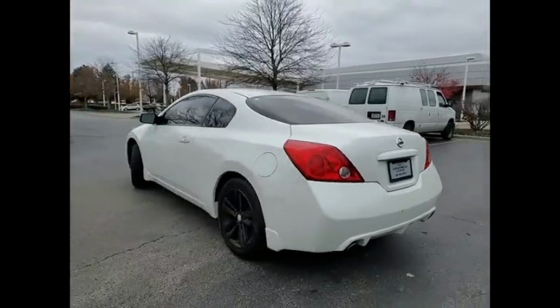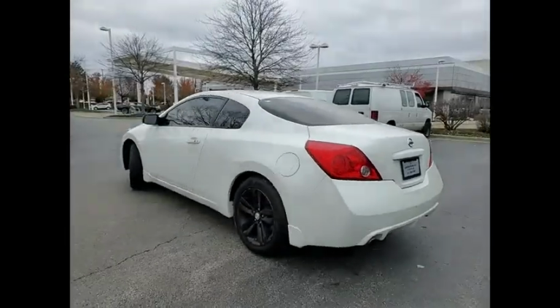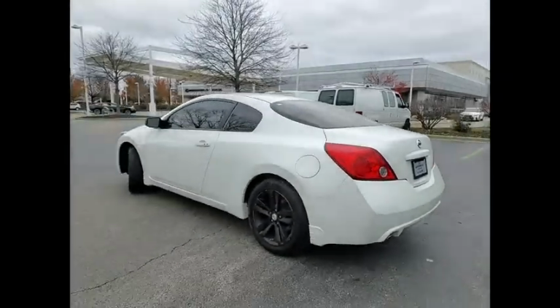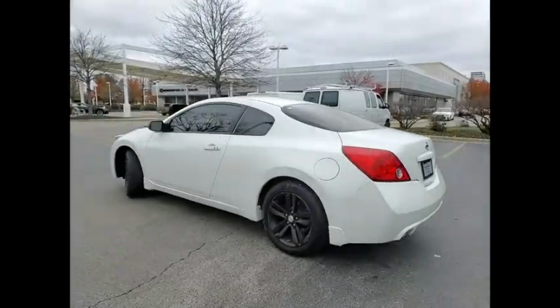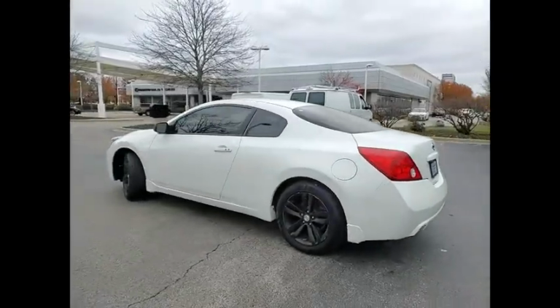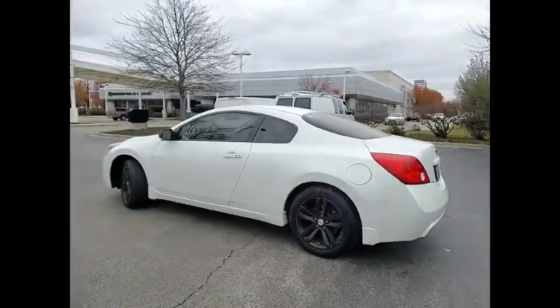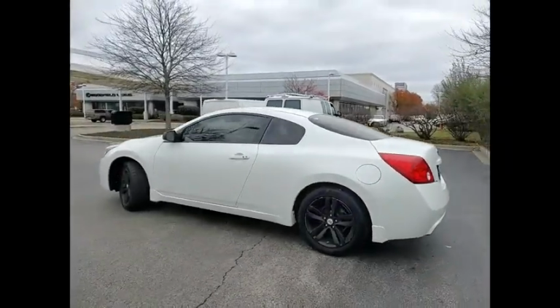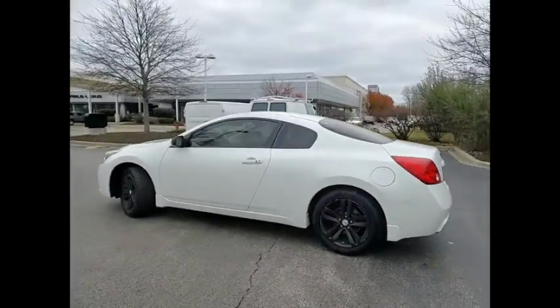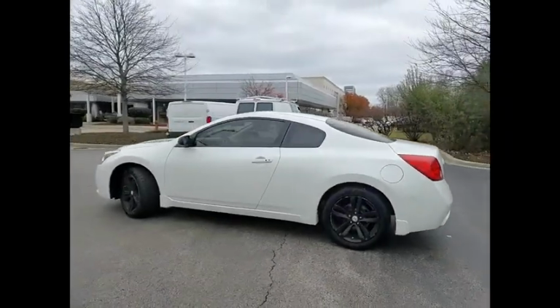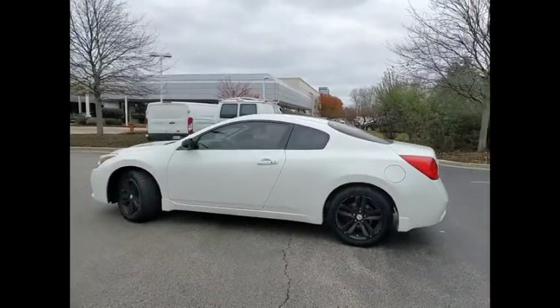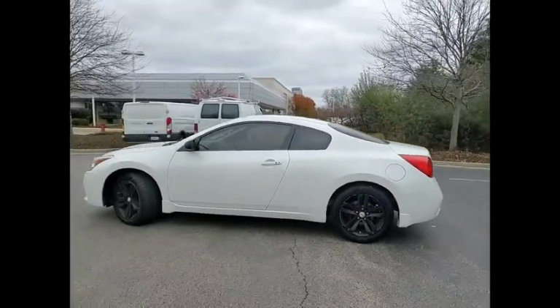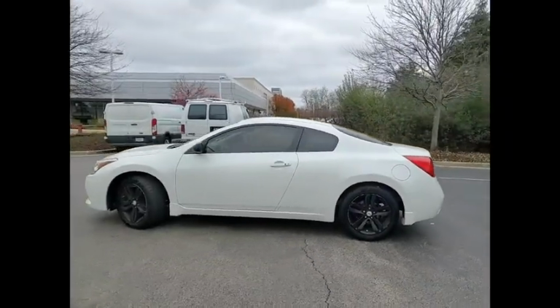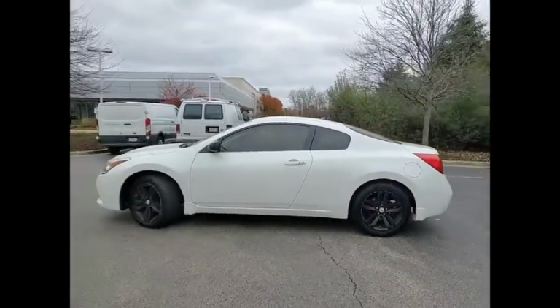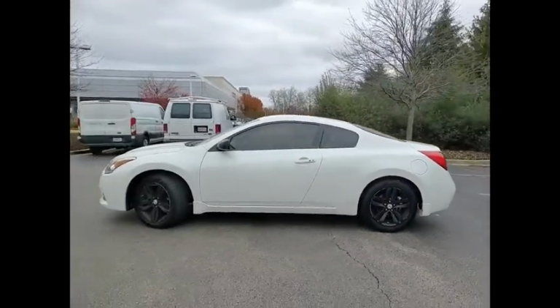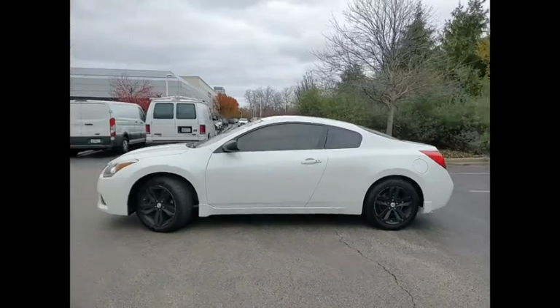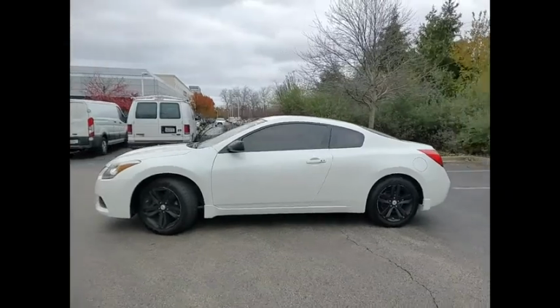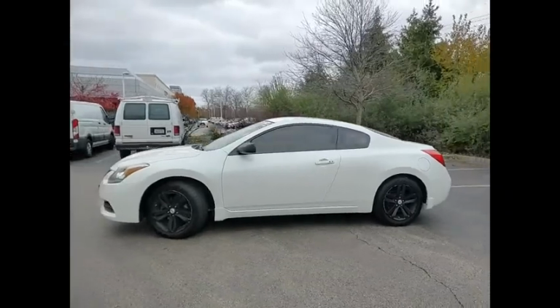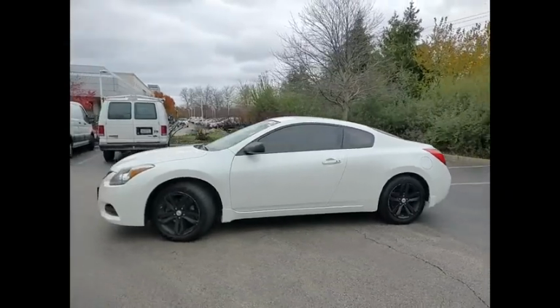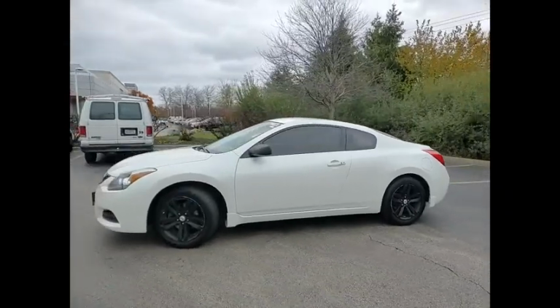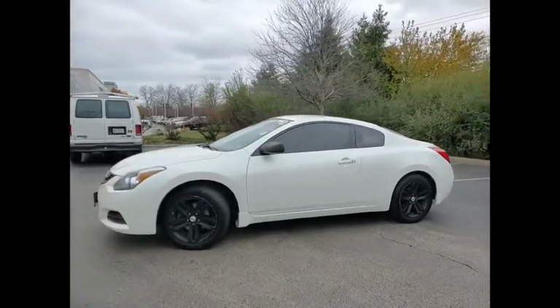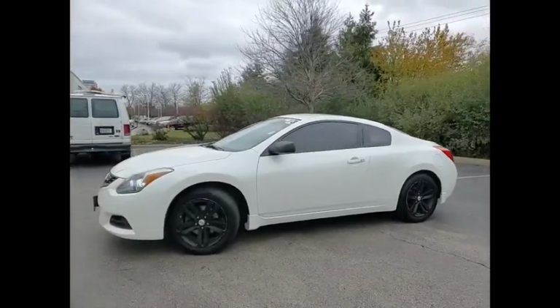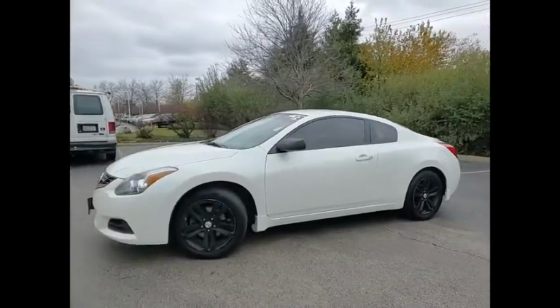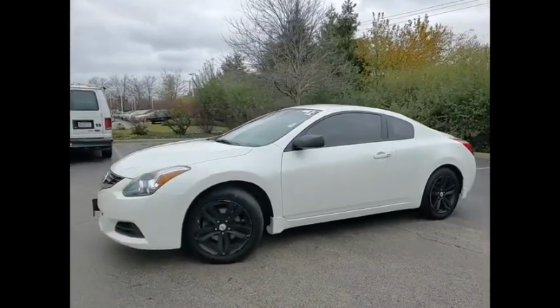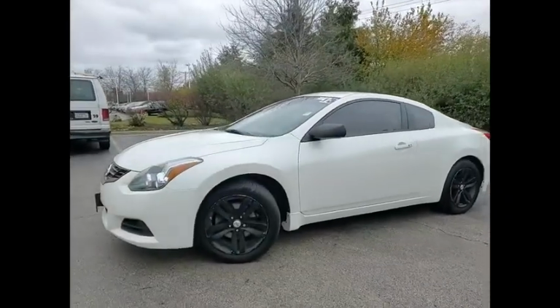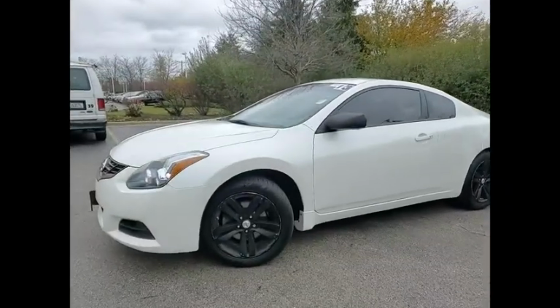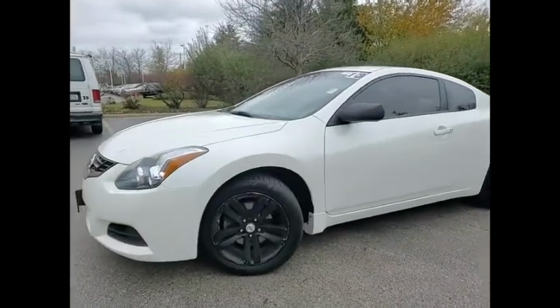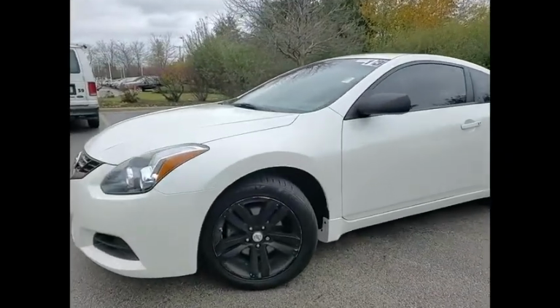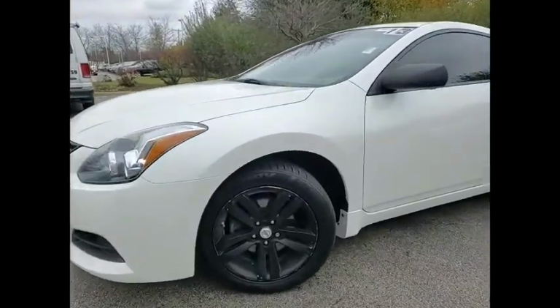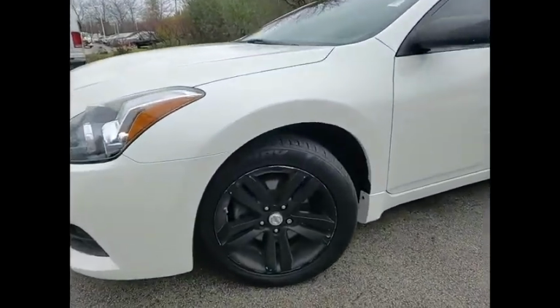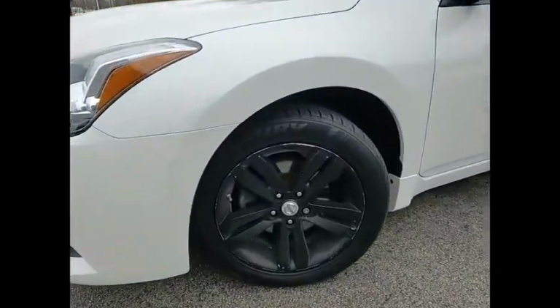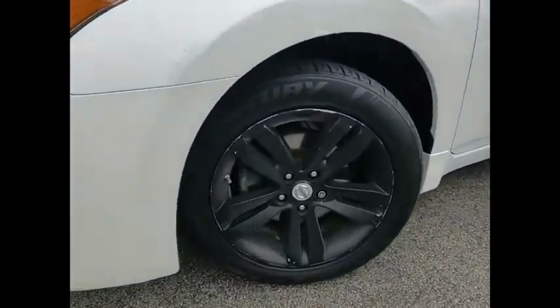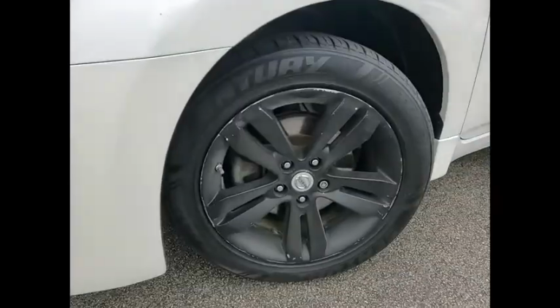This vehicle has less than 65,000 miles. This isn't just a vehicle, it's an experience. So stop in for a test drive today.